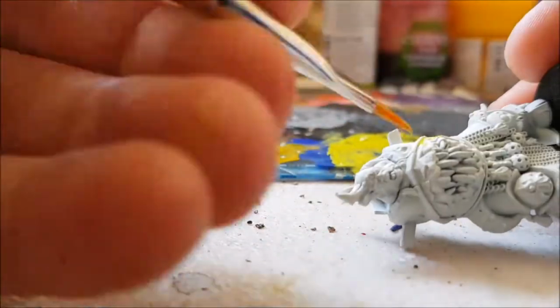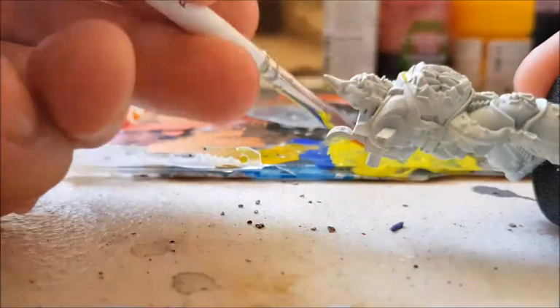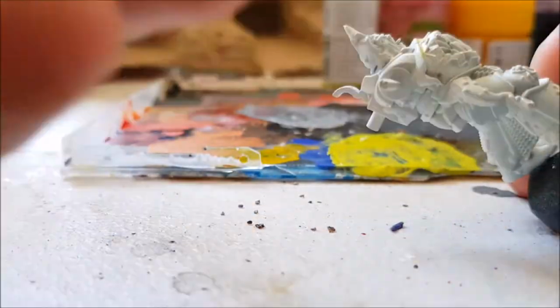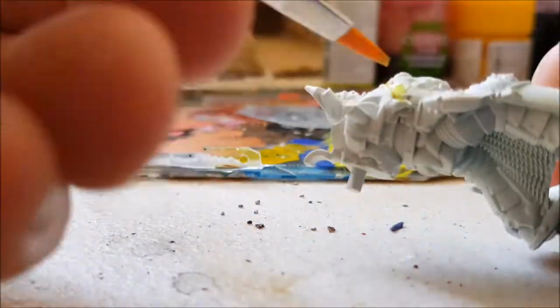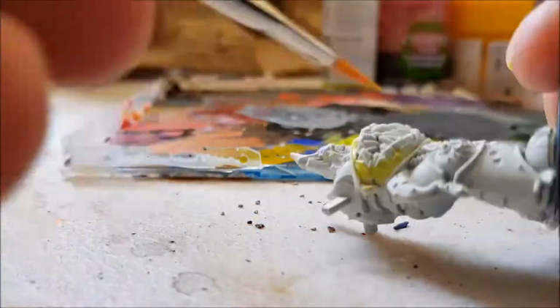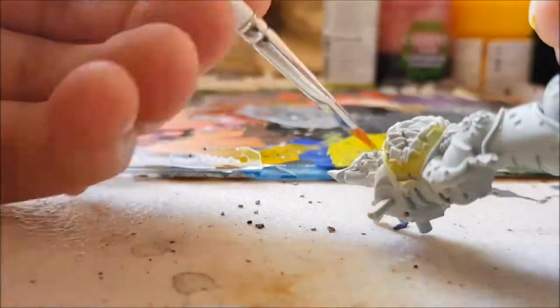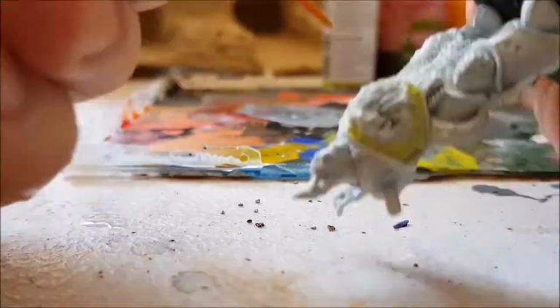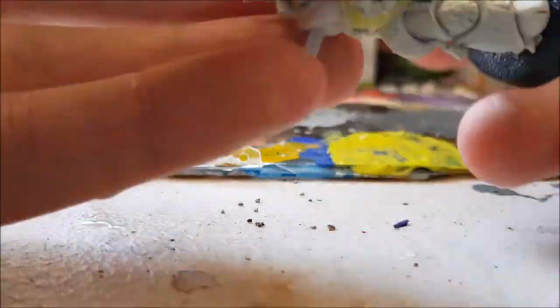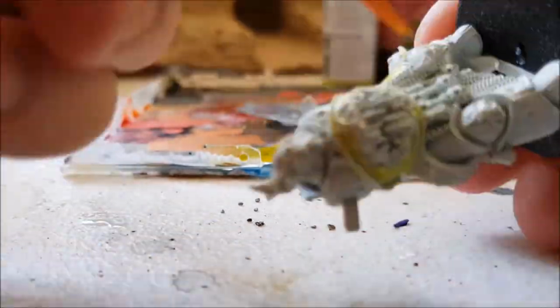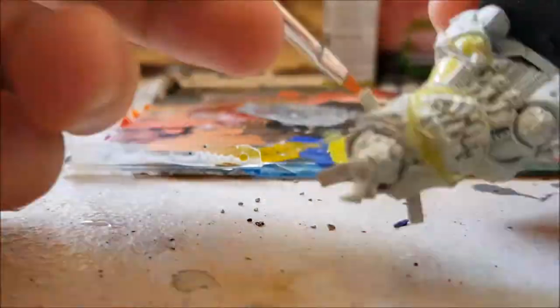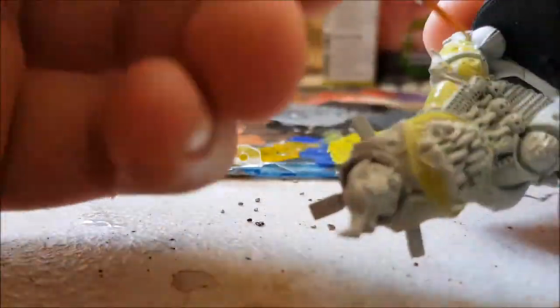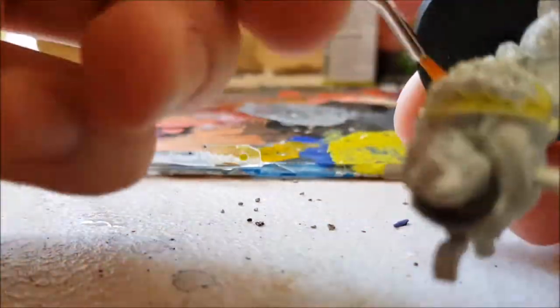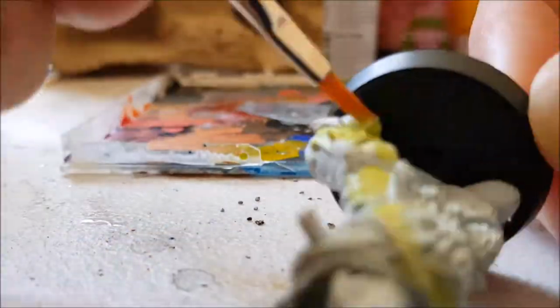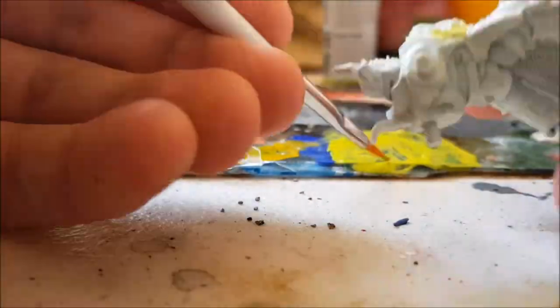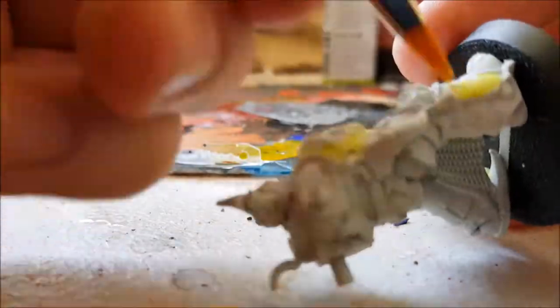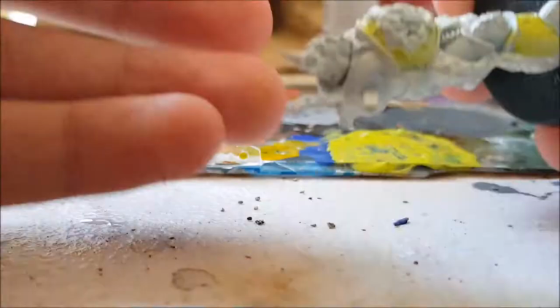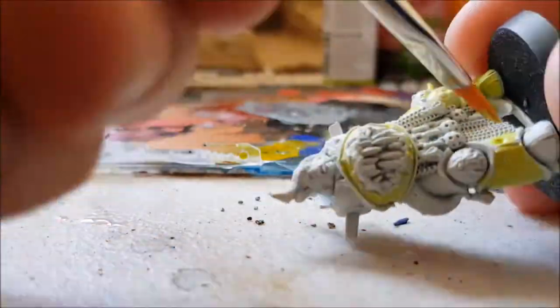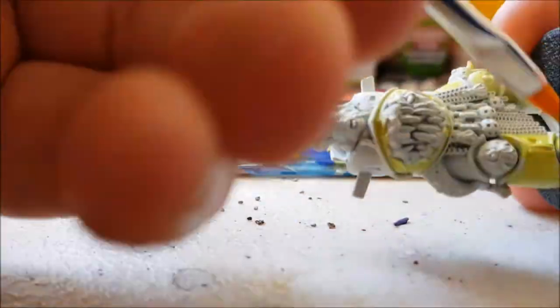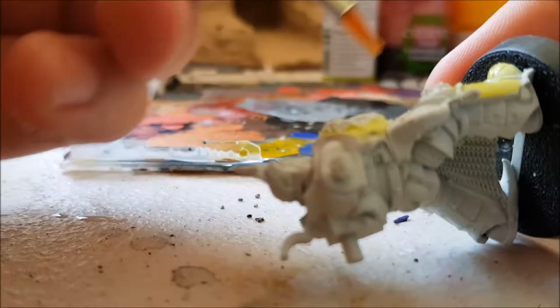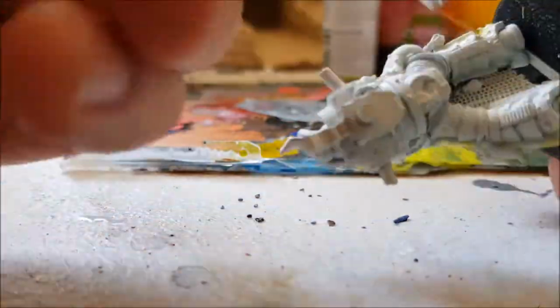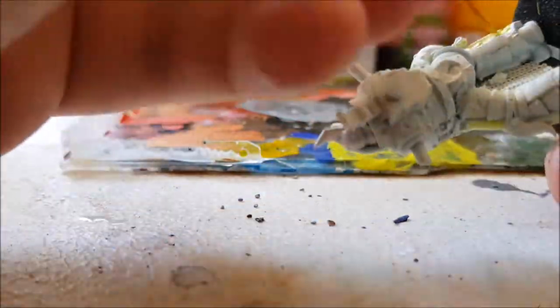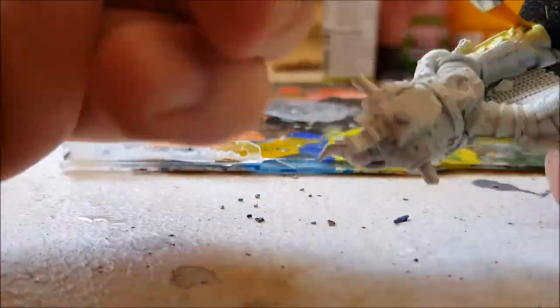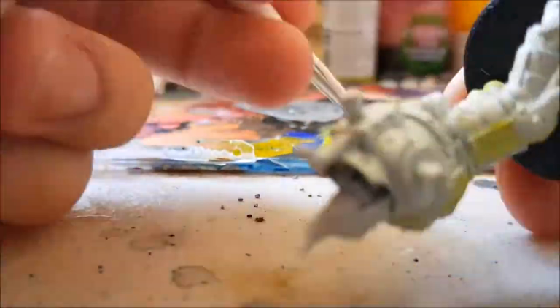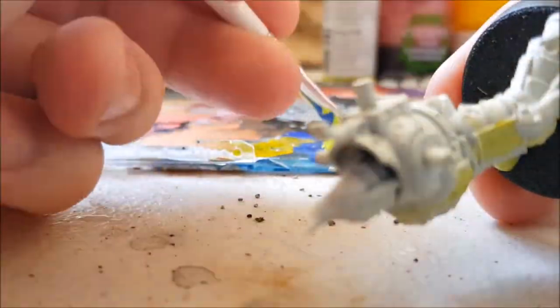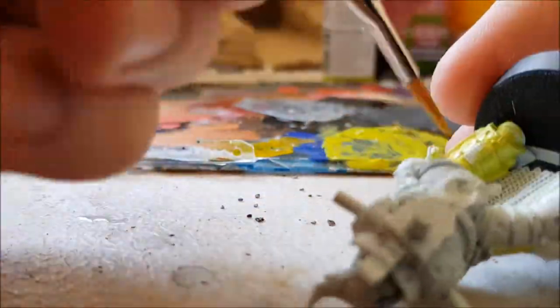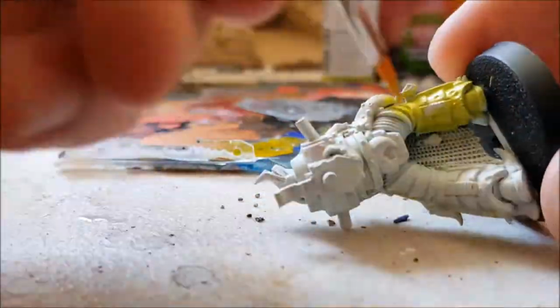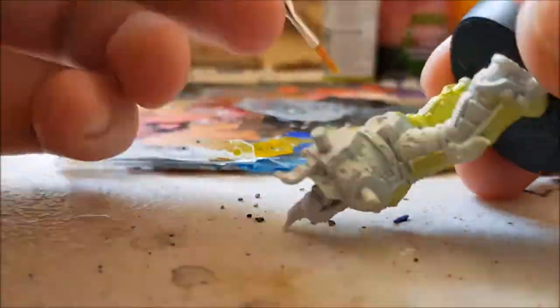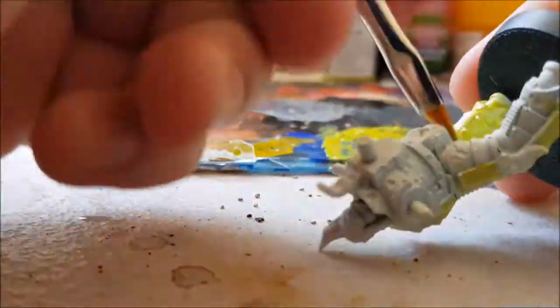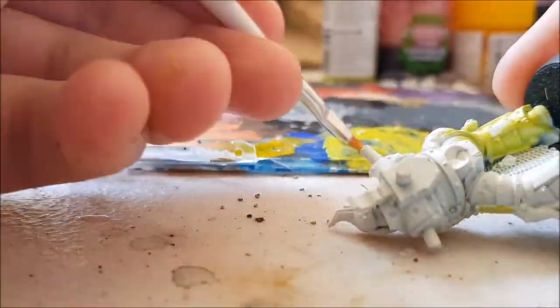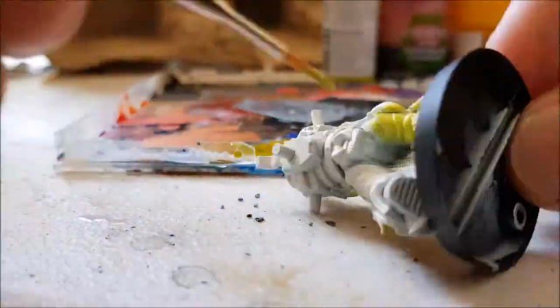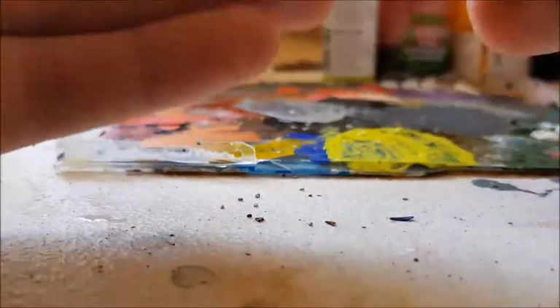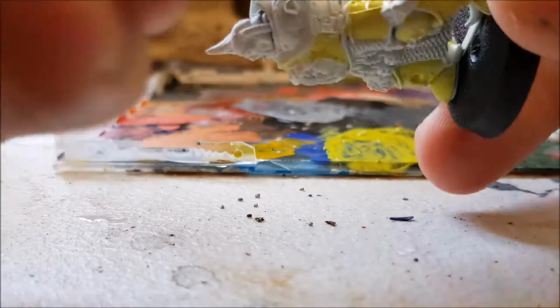A couple of people requested that I do a timelapse video of one of the models I was painting. Here I'm just doing a base coat of Army Painter Poison Cloud. This will help us build up some nice tones later on when we apply some washes to the model.